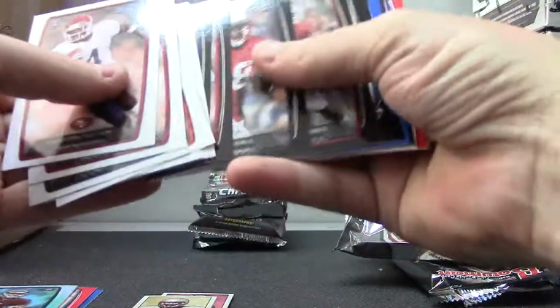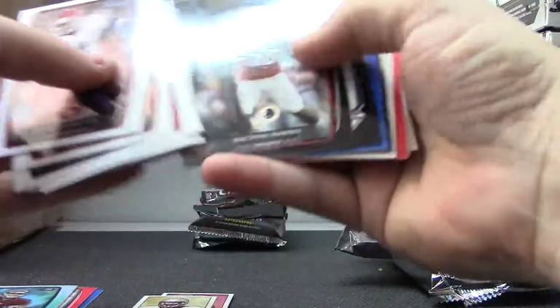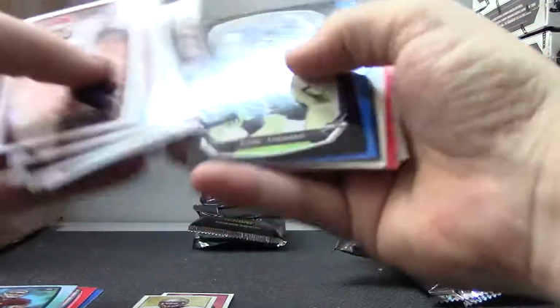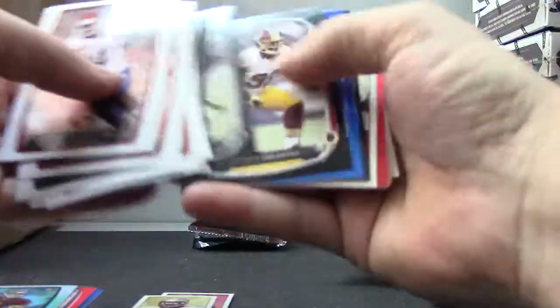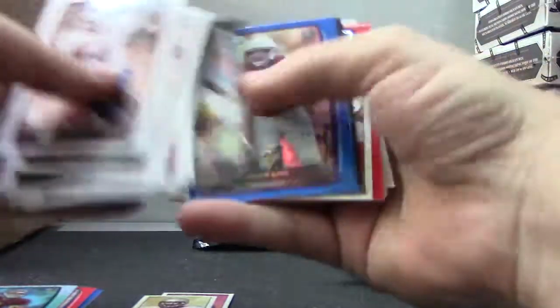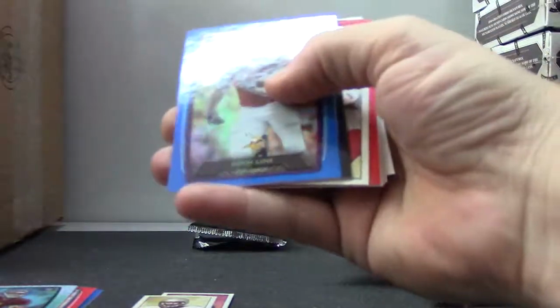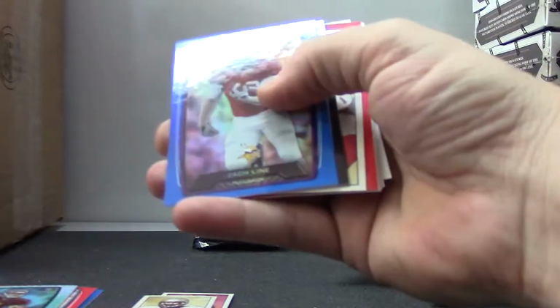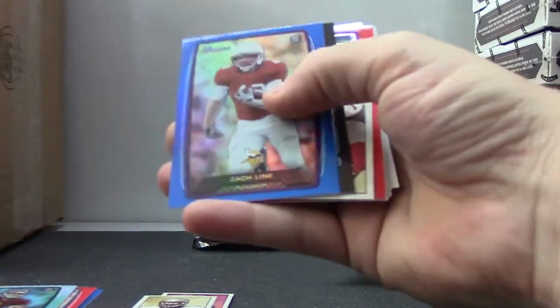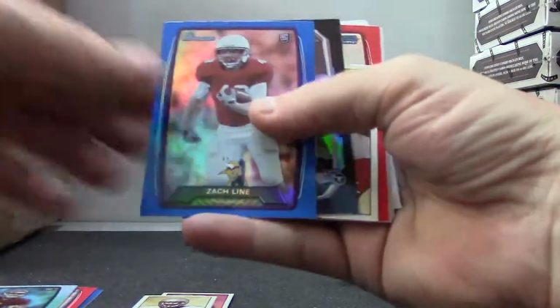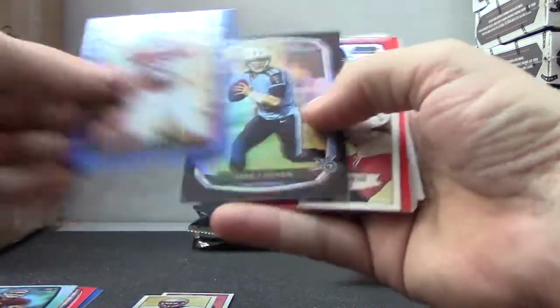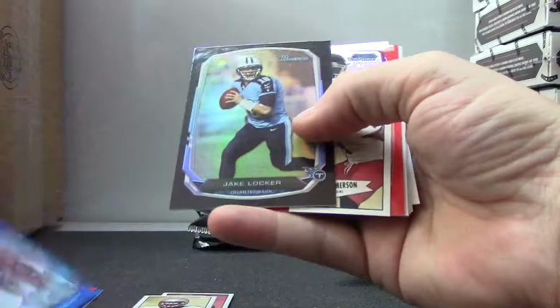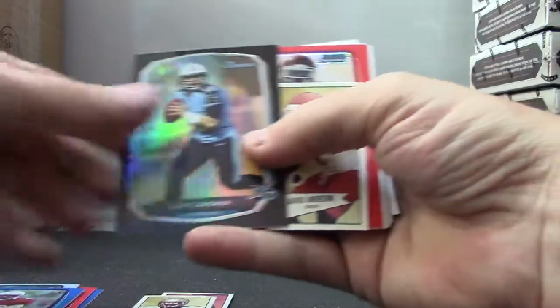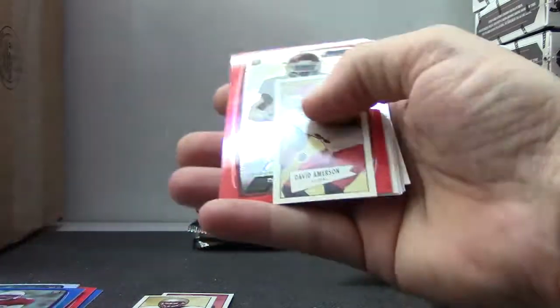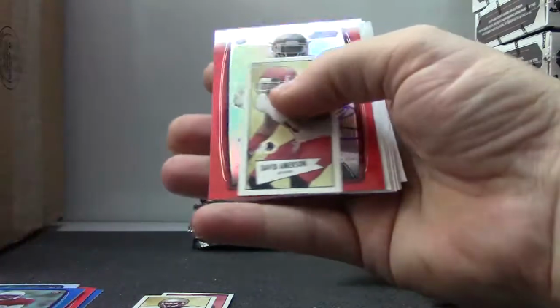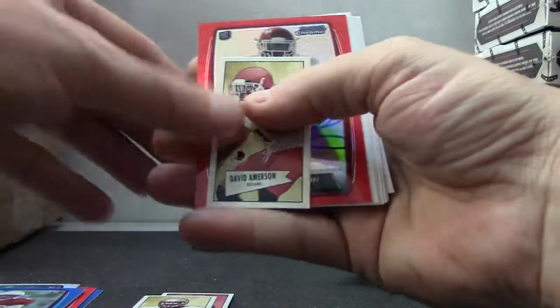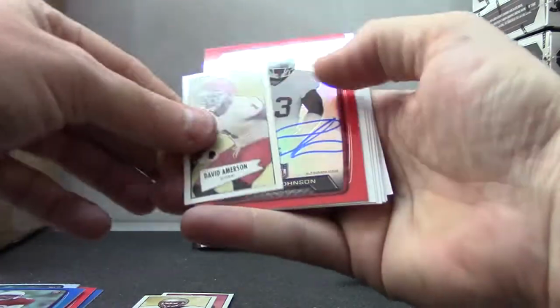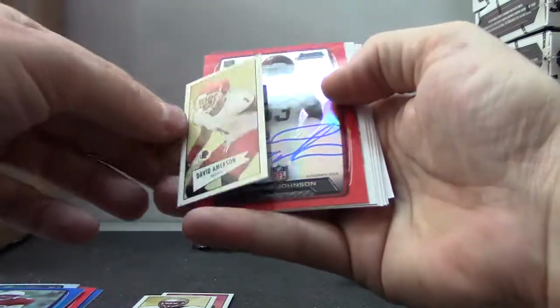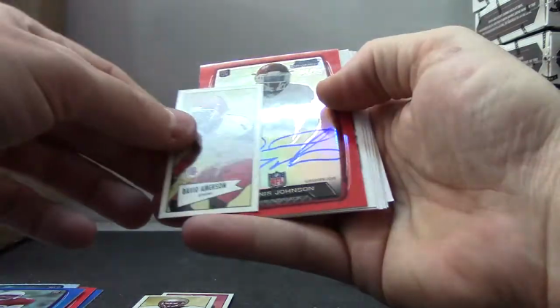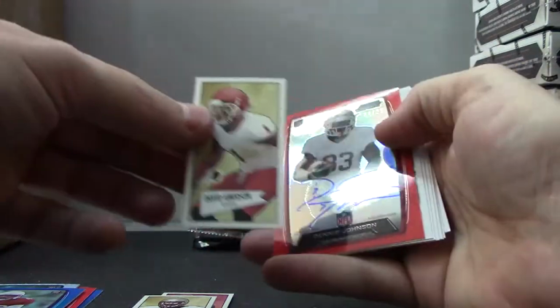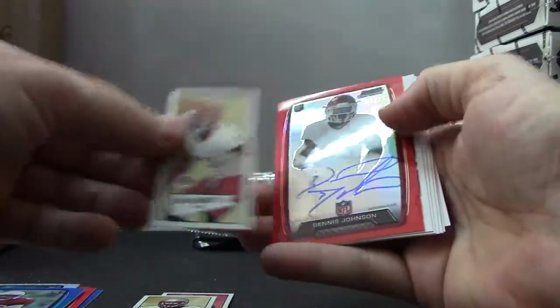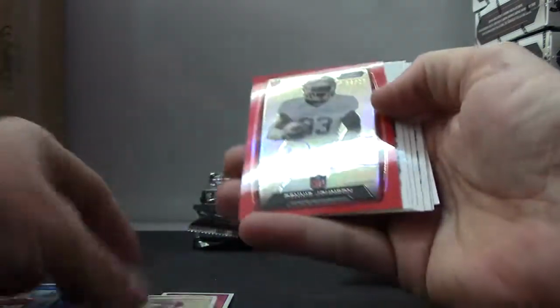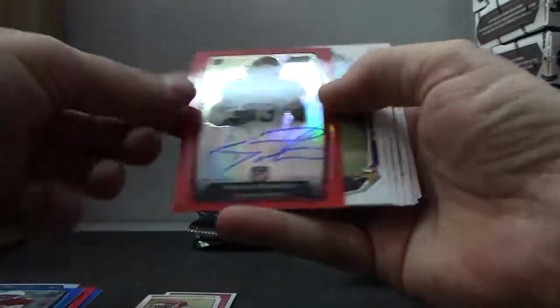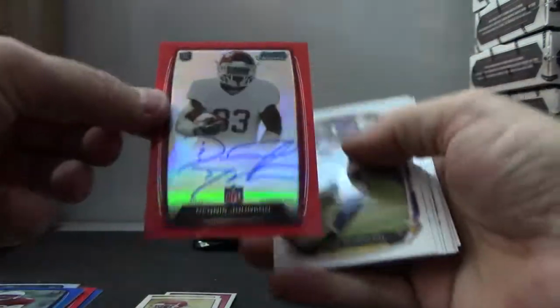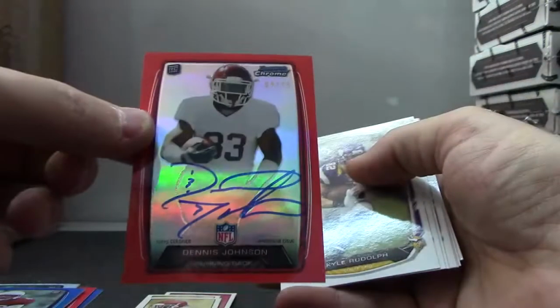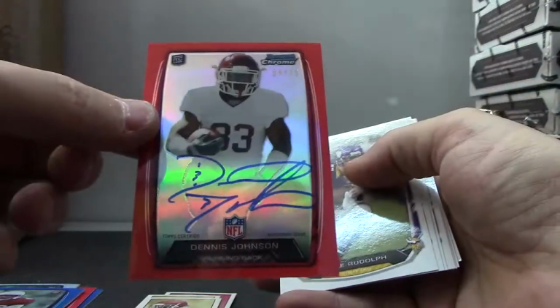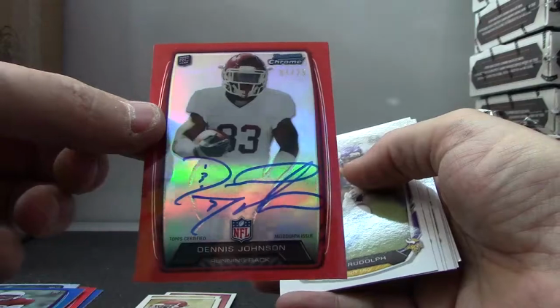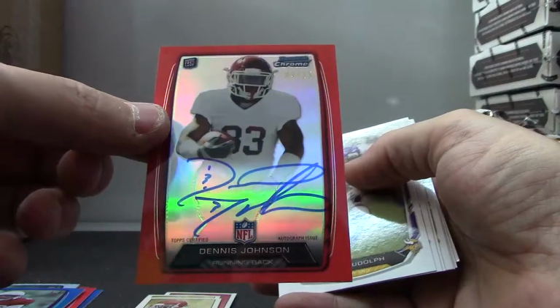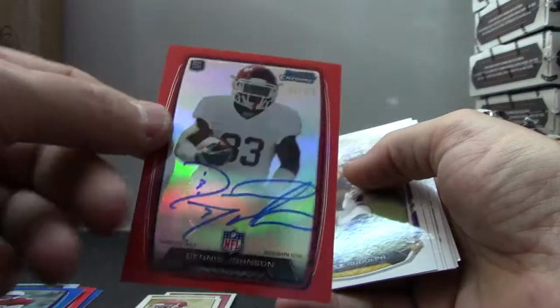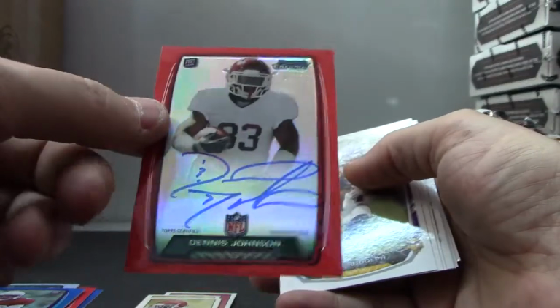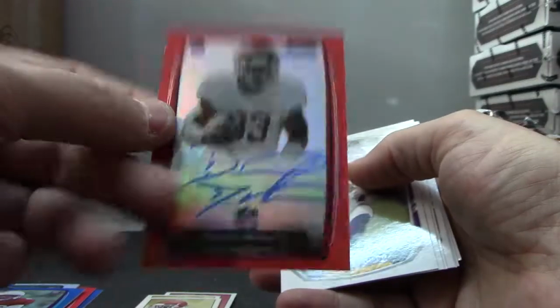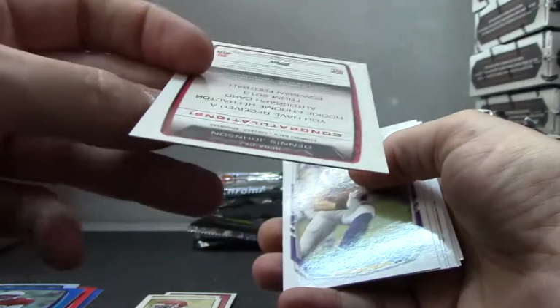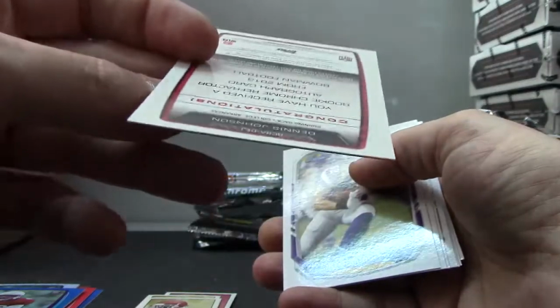Got a red refractor autograph coming up, numbered to 25. Zach Lyne. And it is David Emerson — Dennis Johnson red refractor, four of 25.